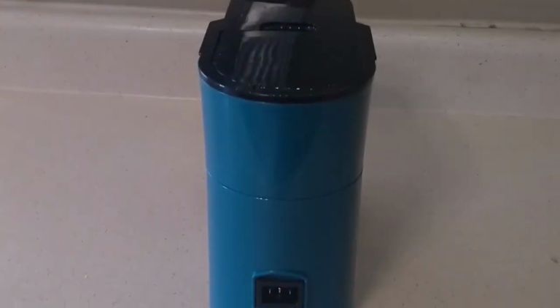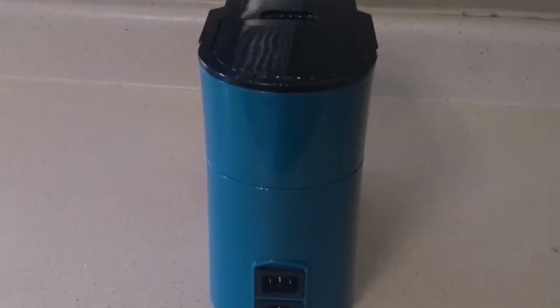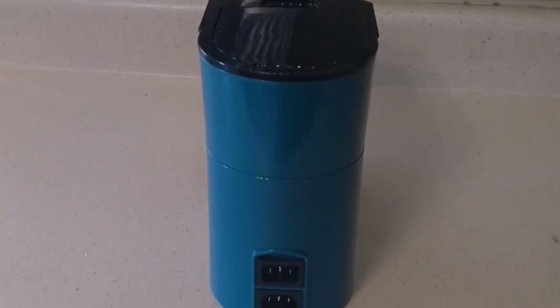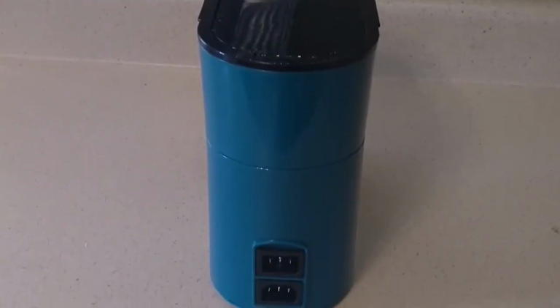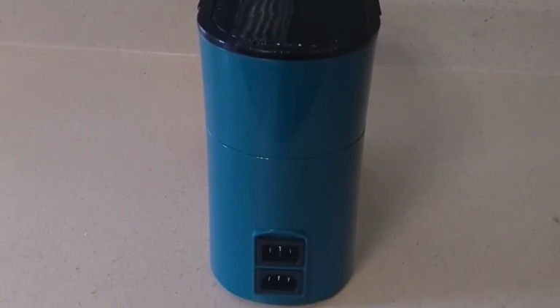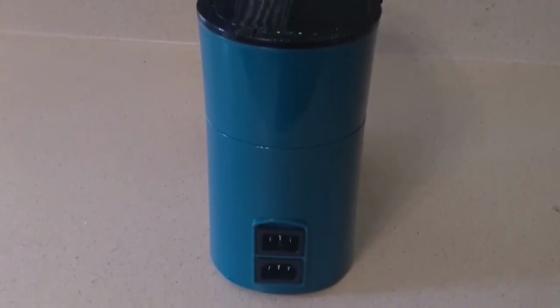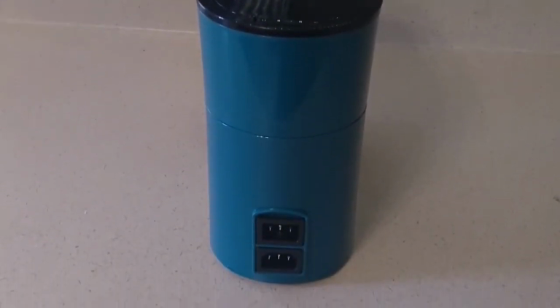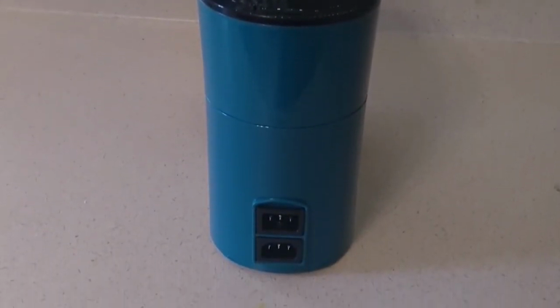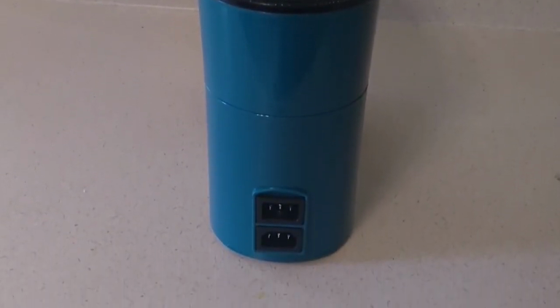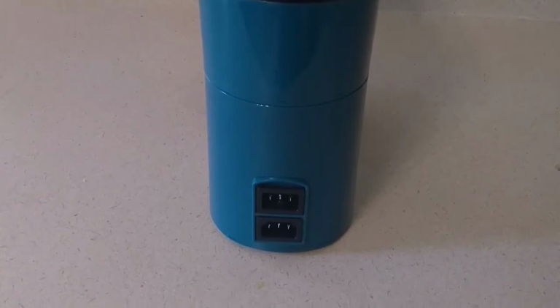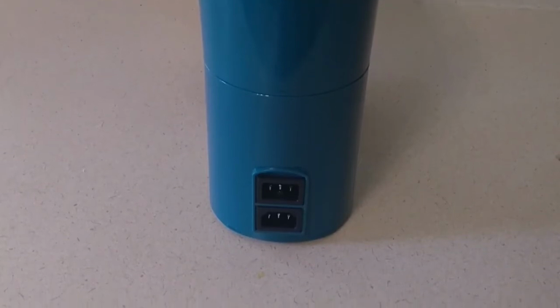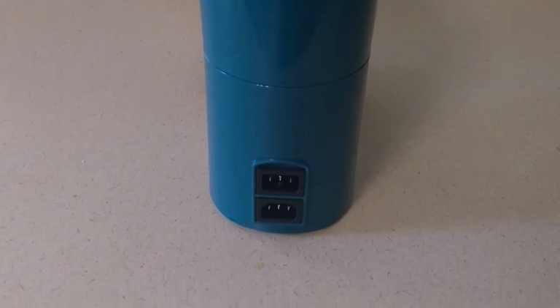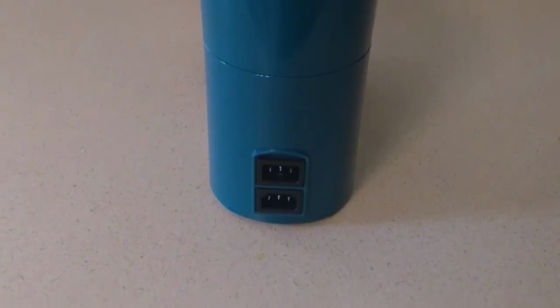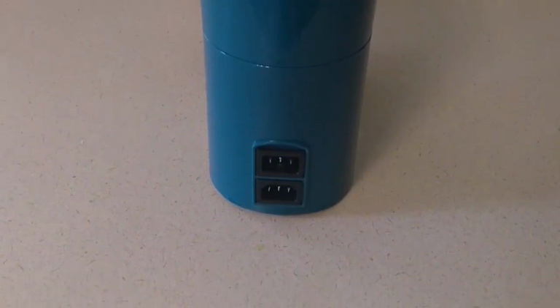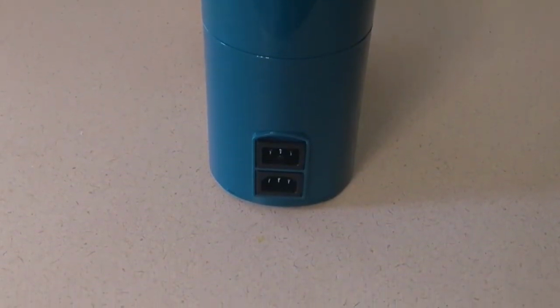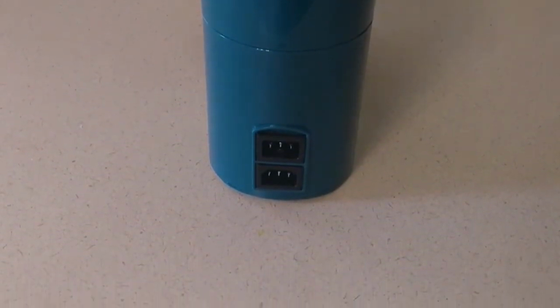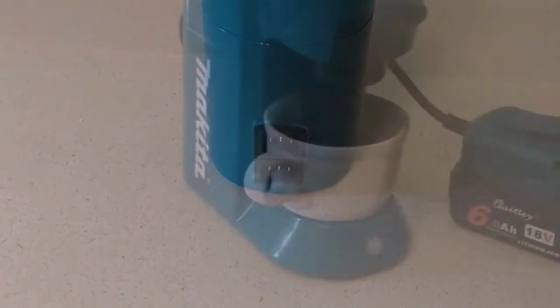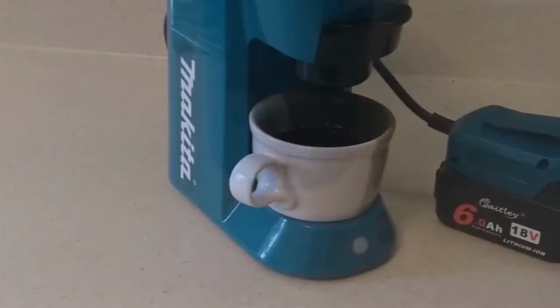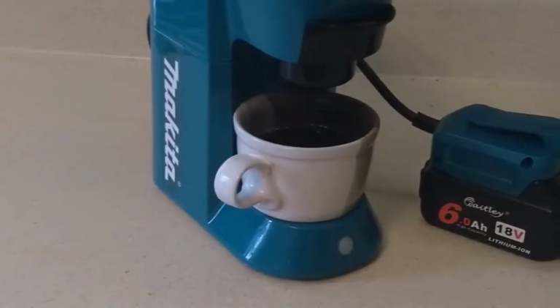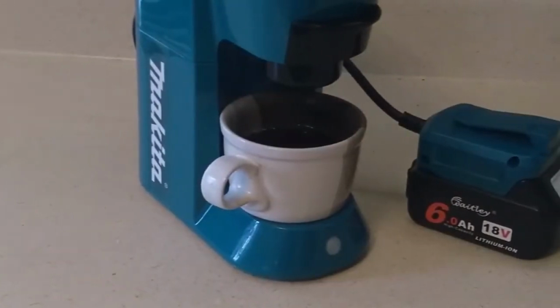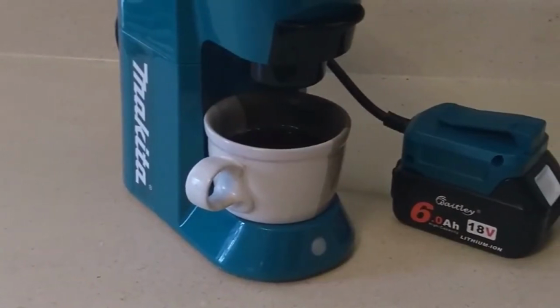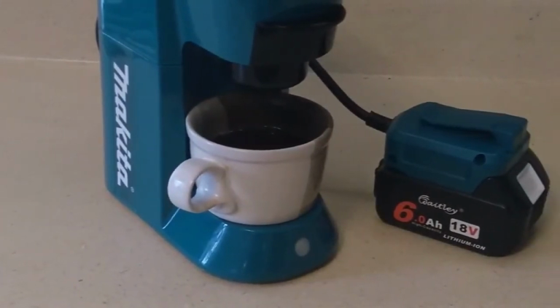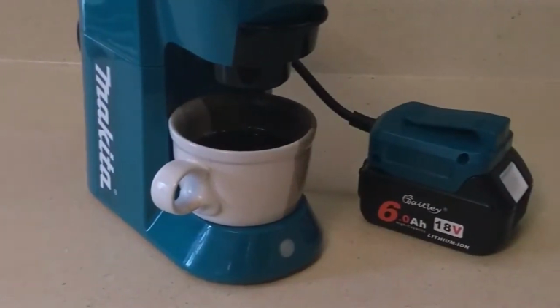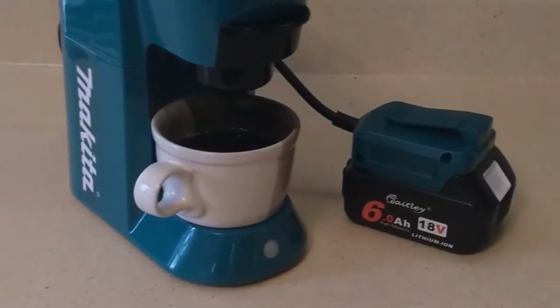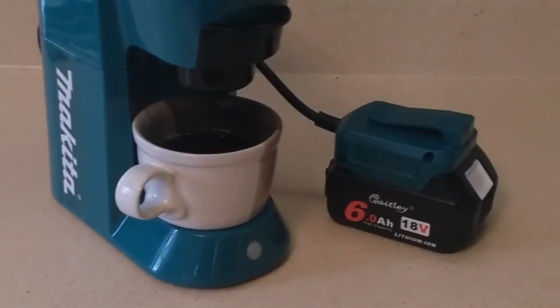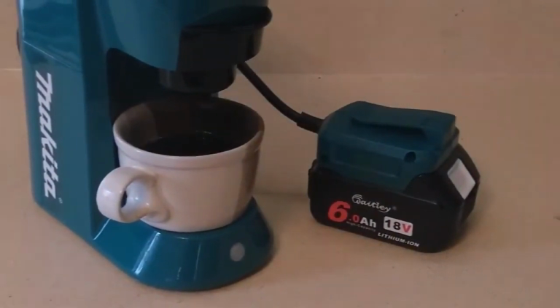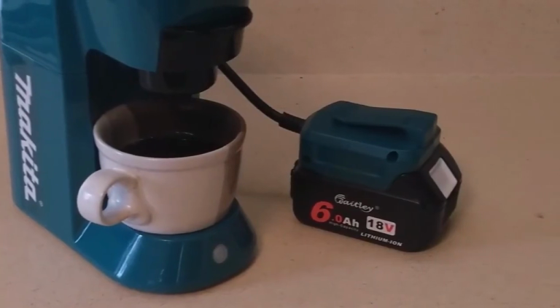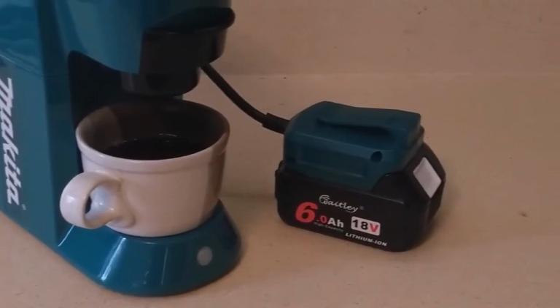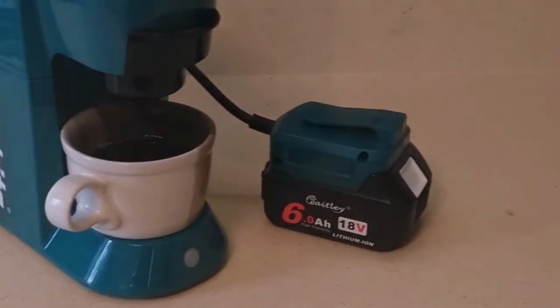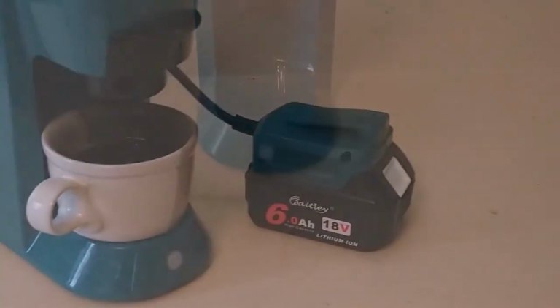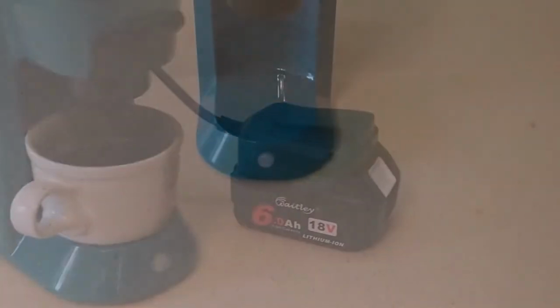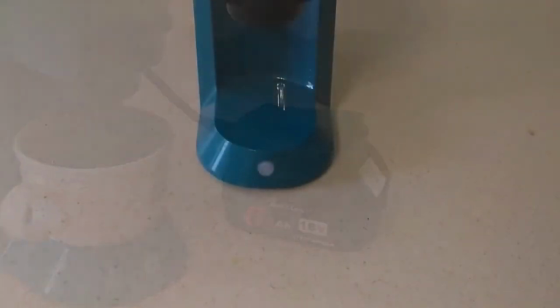The coffee maker also comes with the ability to plug it into the wall, too, but for that I think I'd rather use my regular coffee pot. But for those who like just a single cup of joe to get going, look no further.